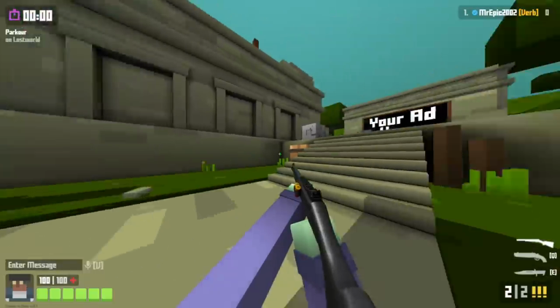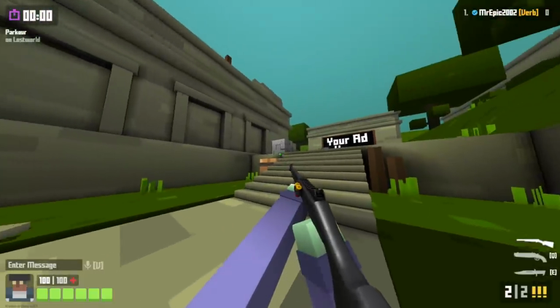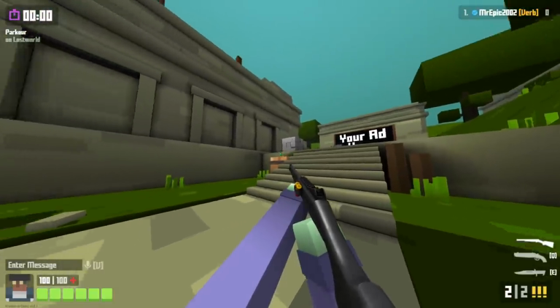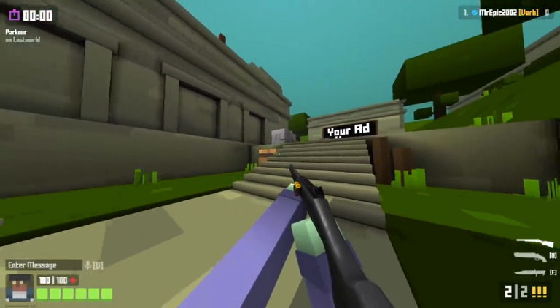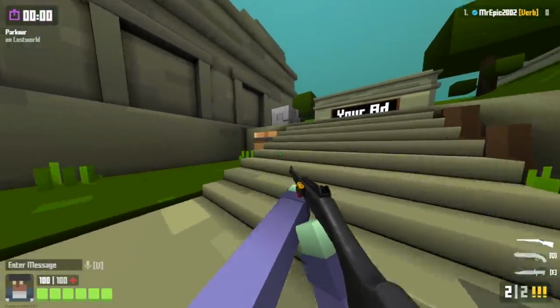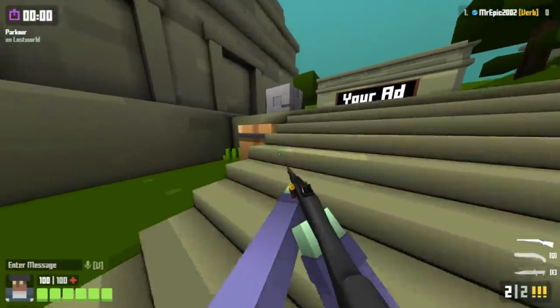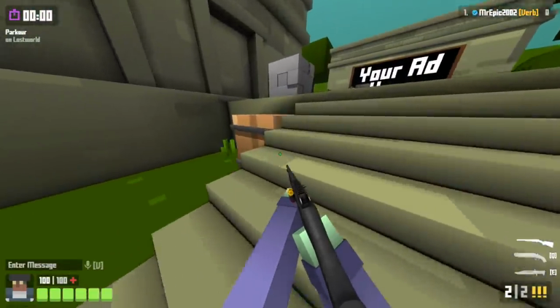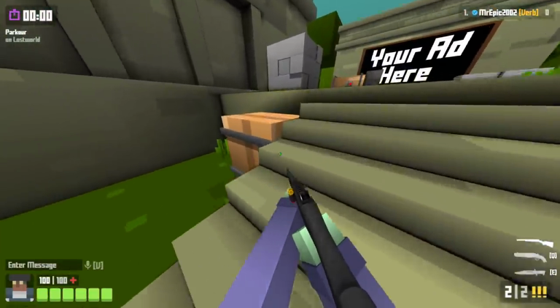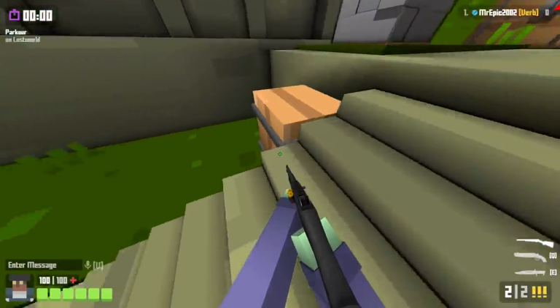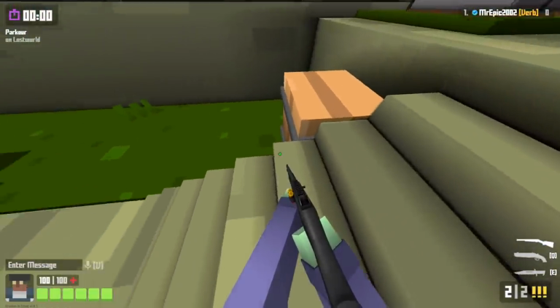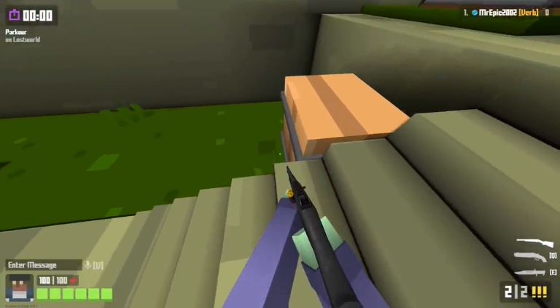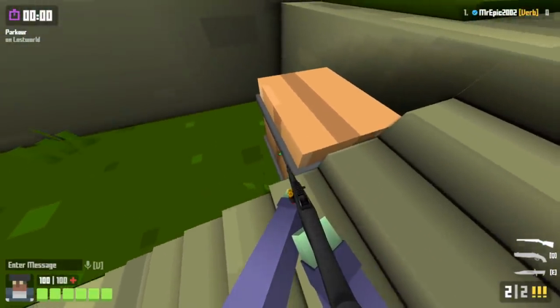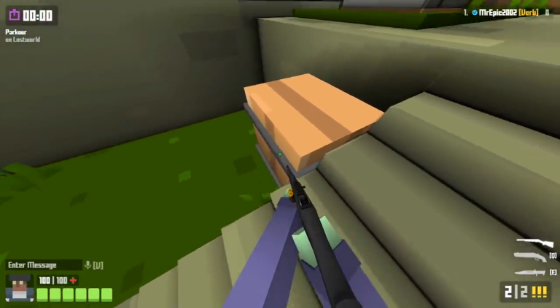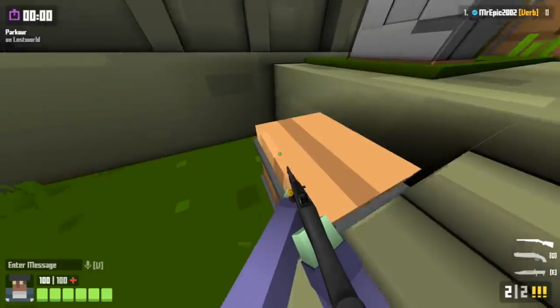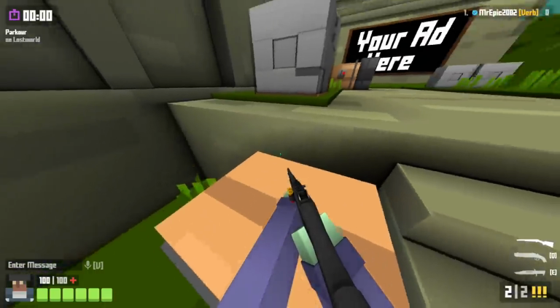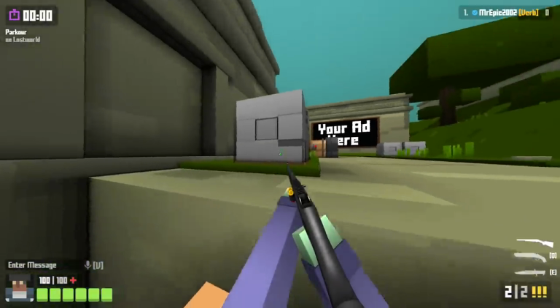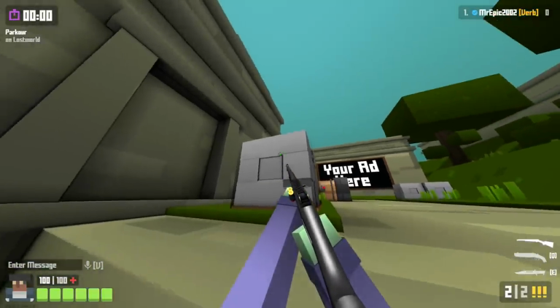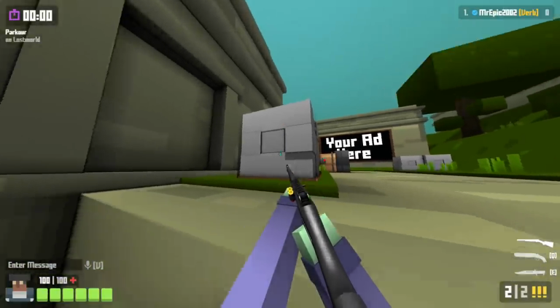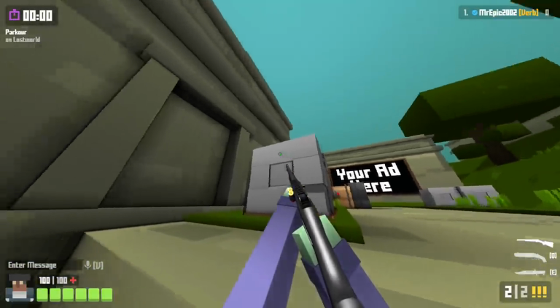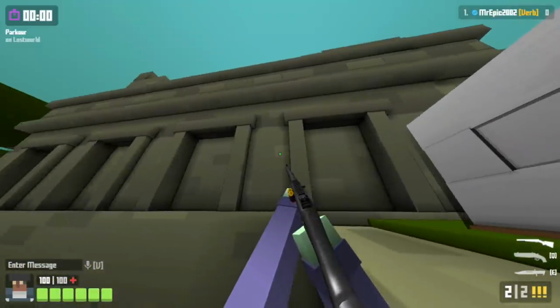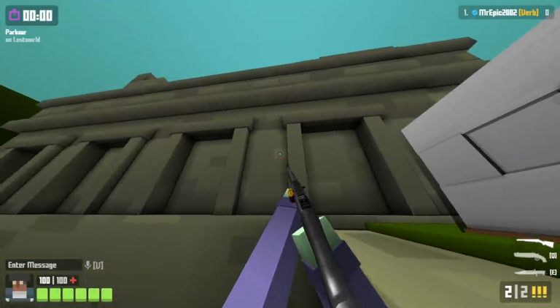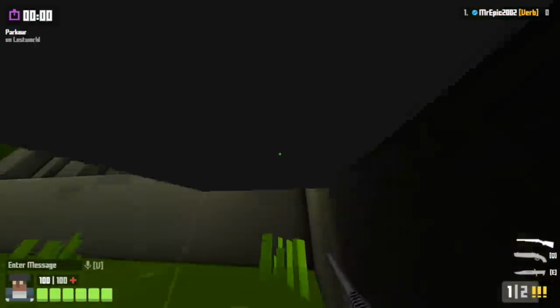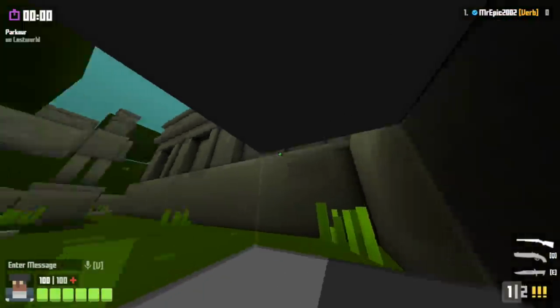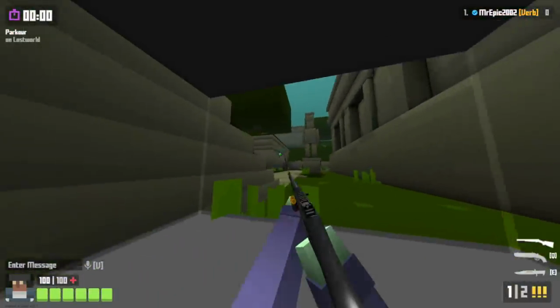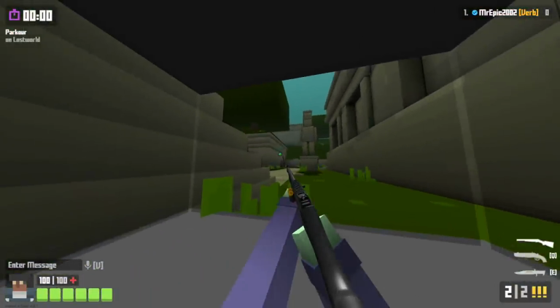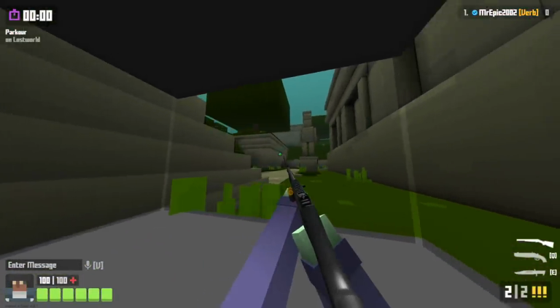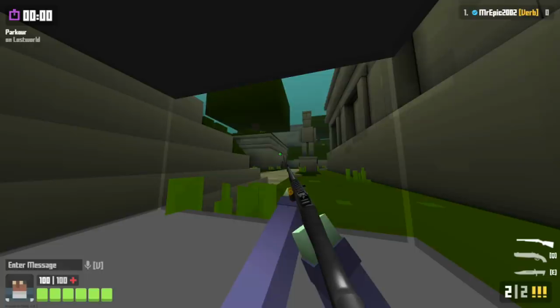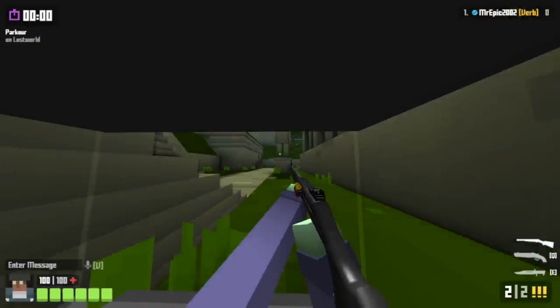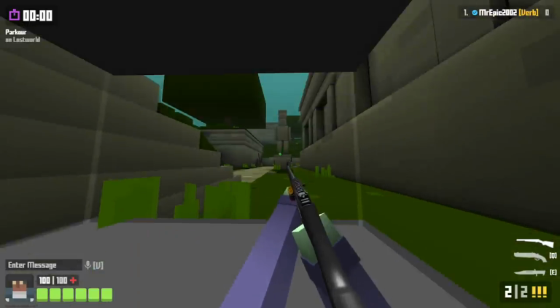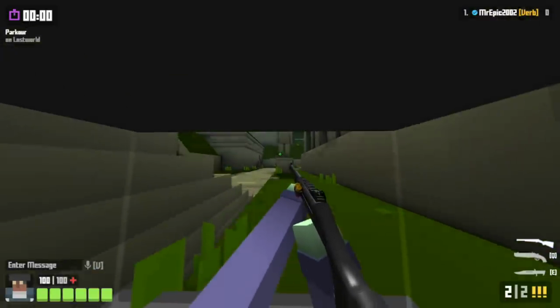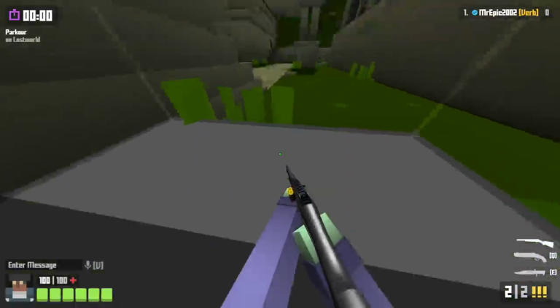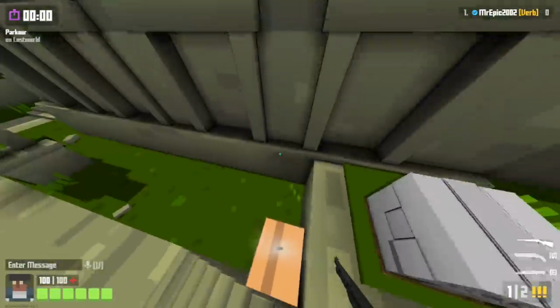And this one is similar — walk up these stairs, and then on the fourth stair from the top, slide onto the barrel. You can either shoot the cement in front of you or shoot the wall. The wall is a bit easier to do. And yeah, you're inside the box now — nobody can see you.